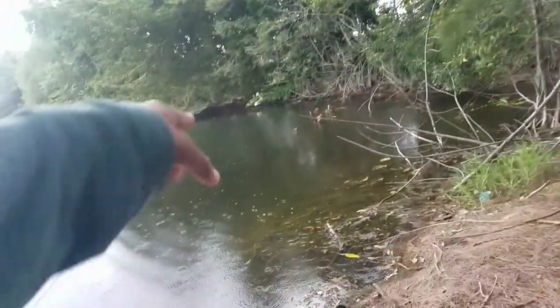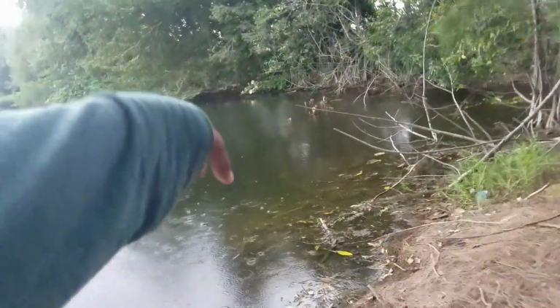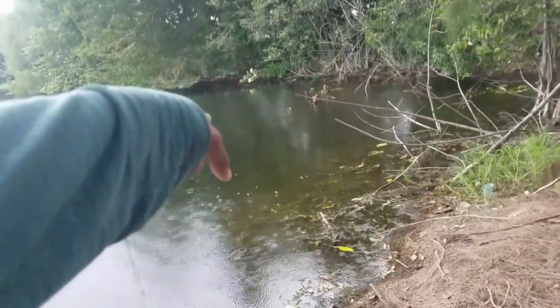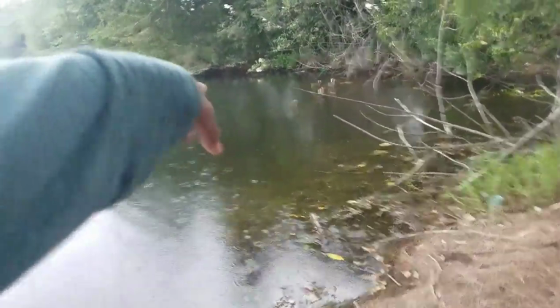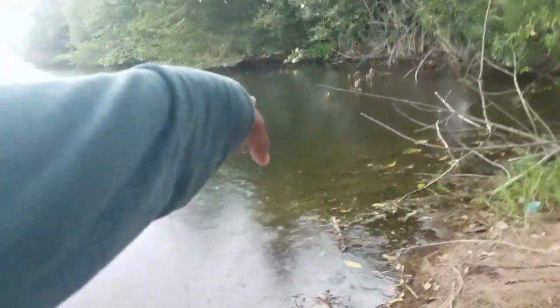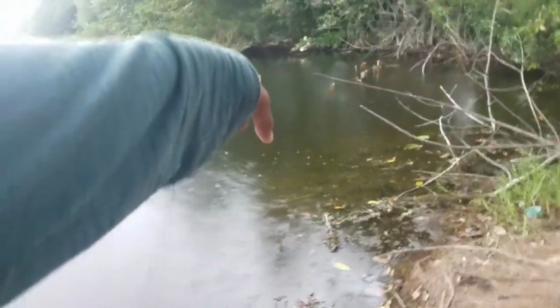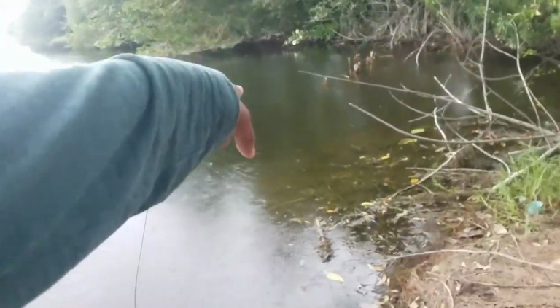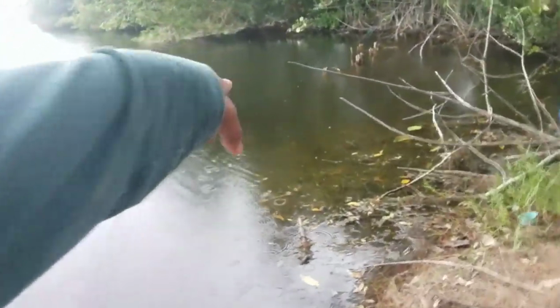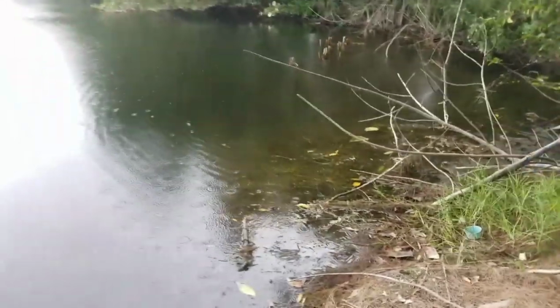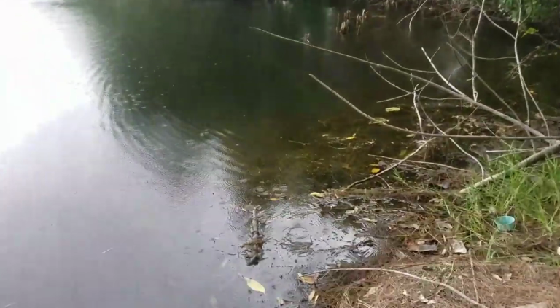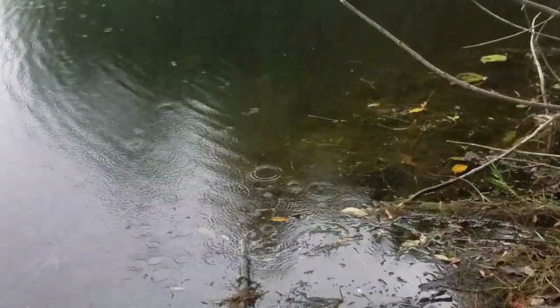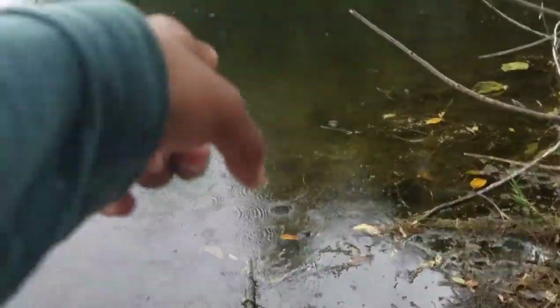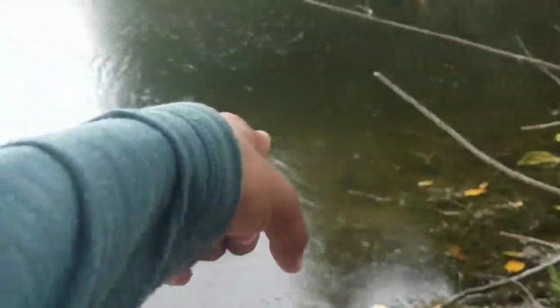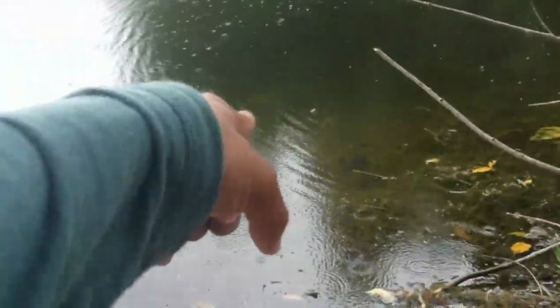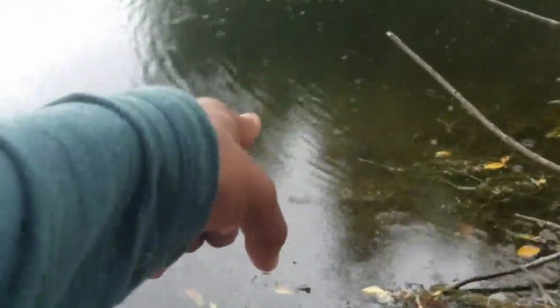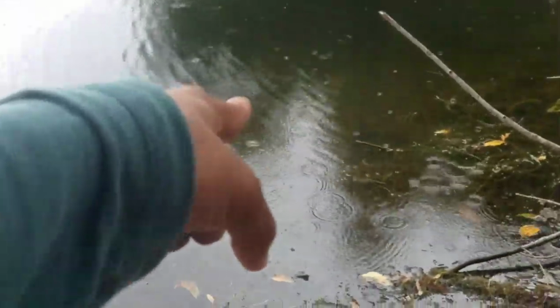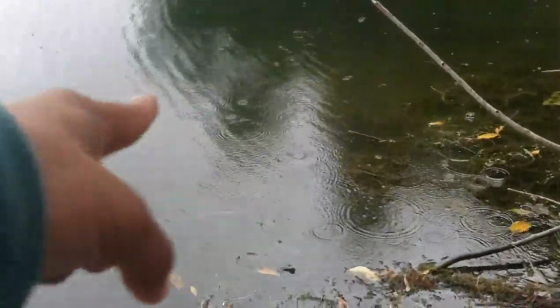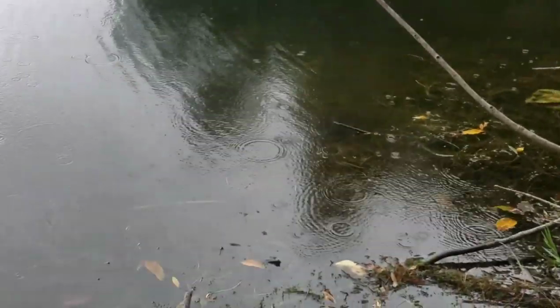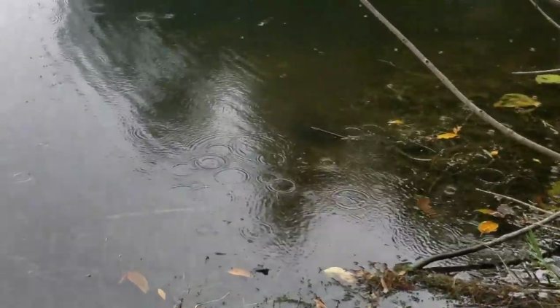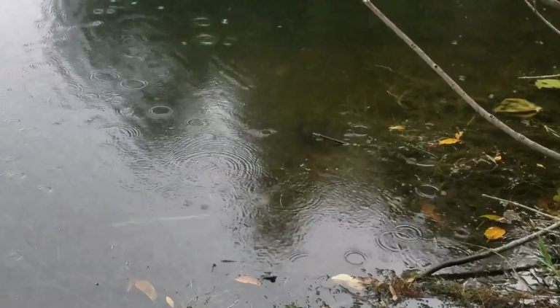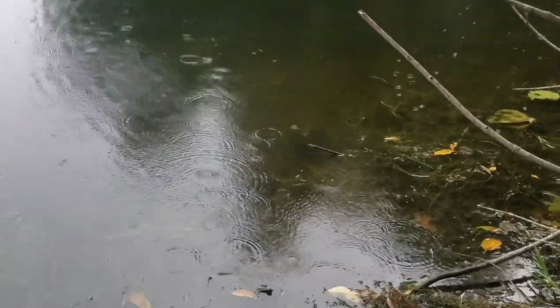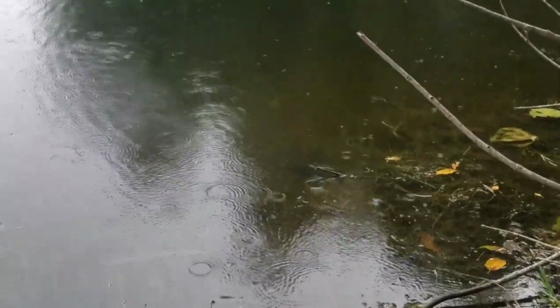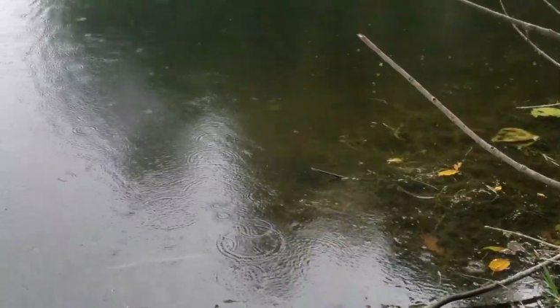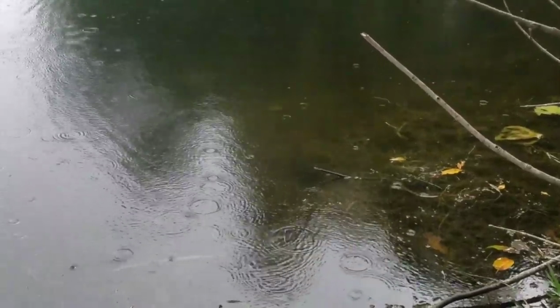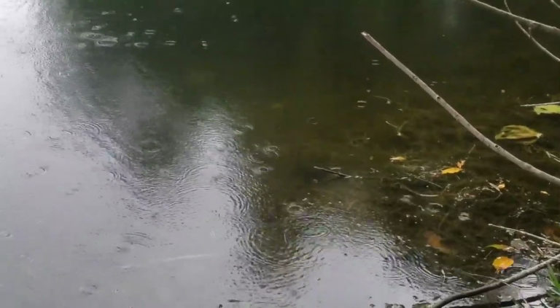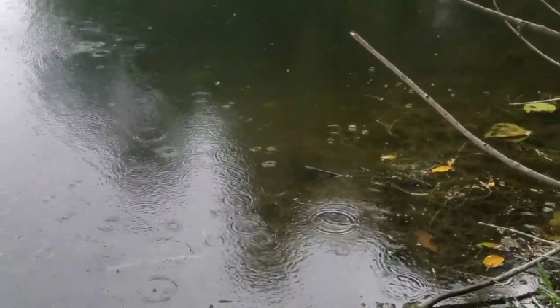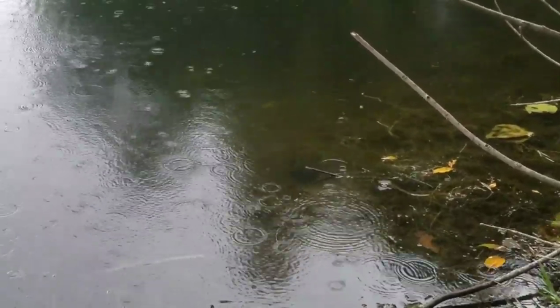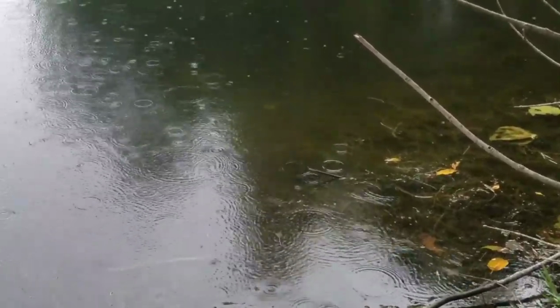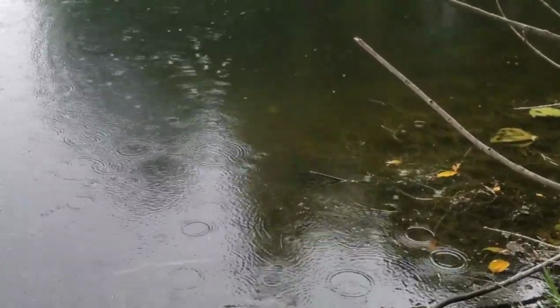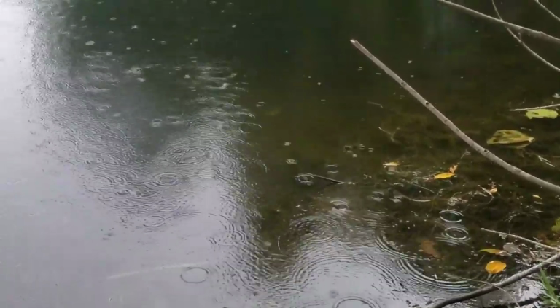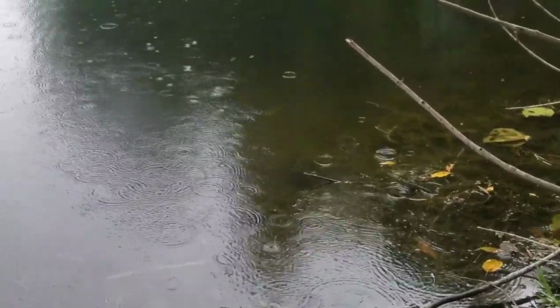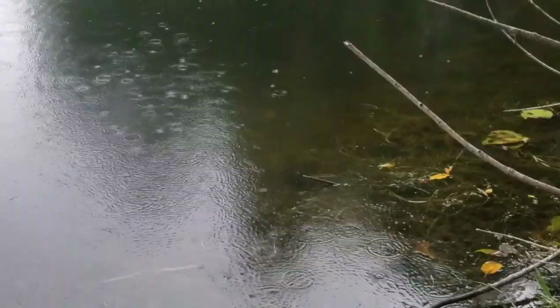There goes a fish right there — what is that? There's something swimming right towards us. It's a sucker fish. There's a fish right there, bro — it's one of those you'd throw in a tank. They're in the wild out here.